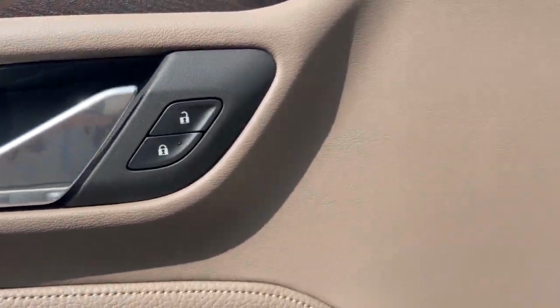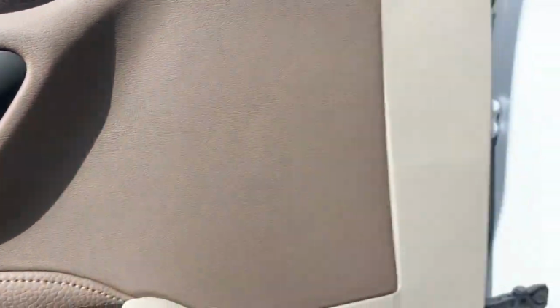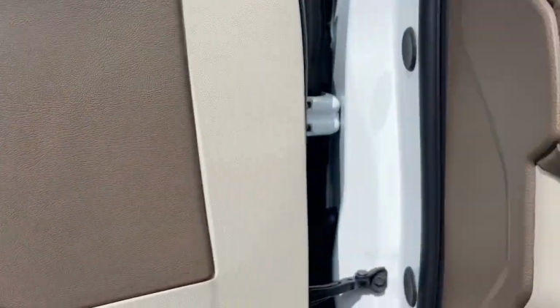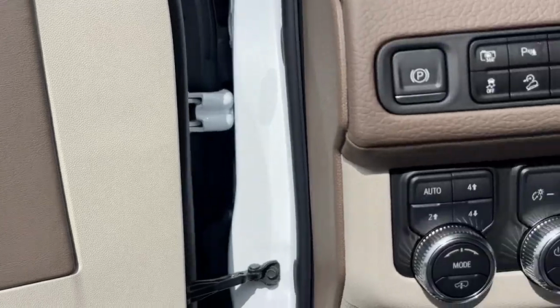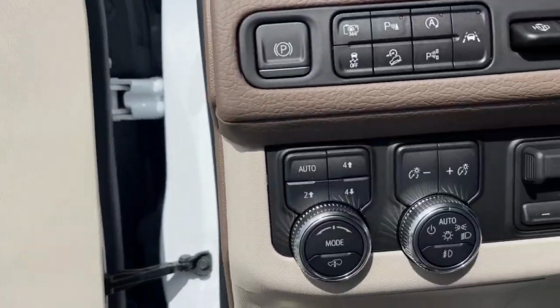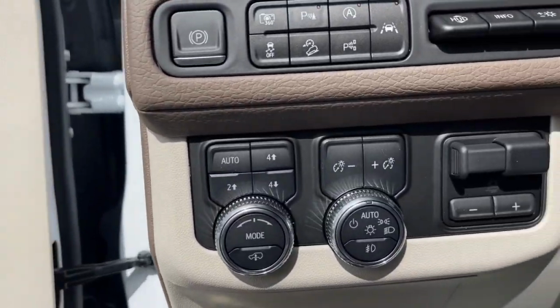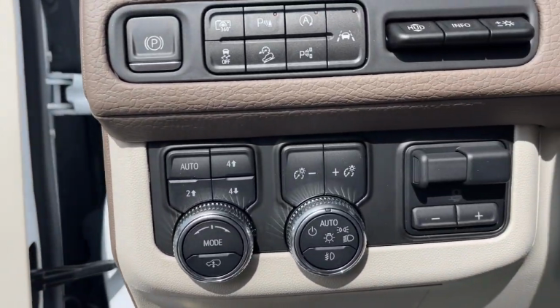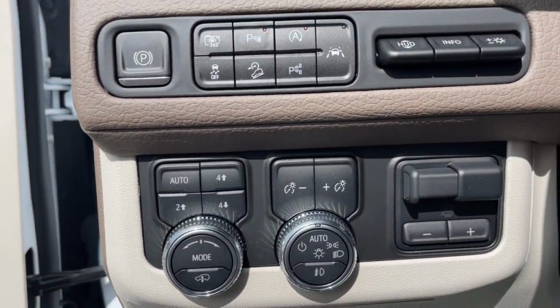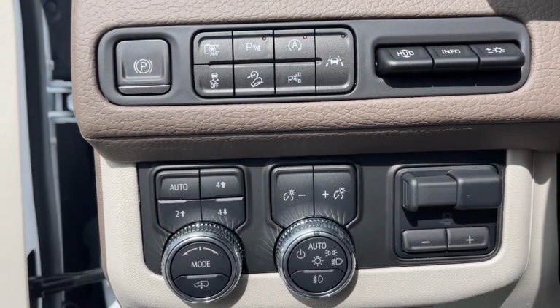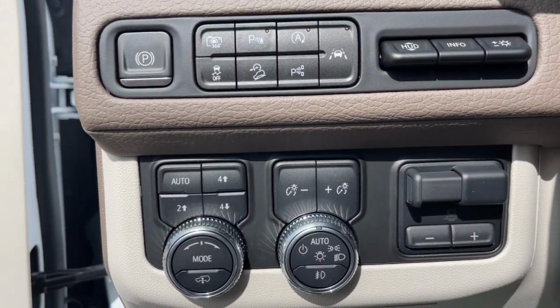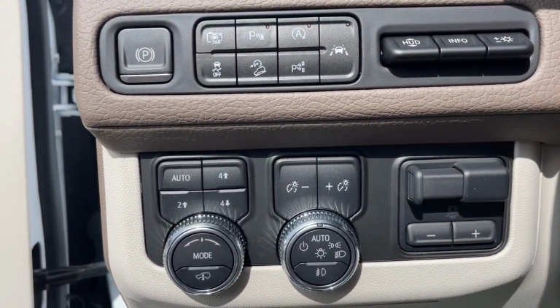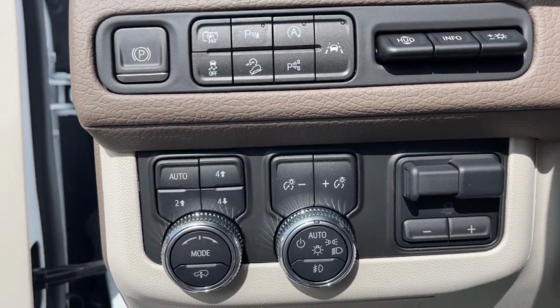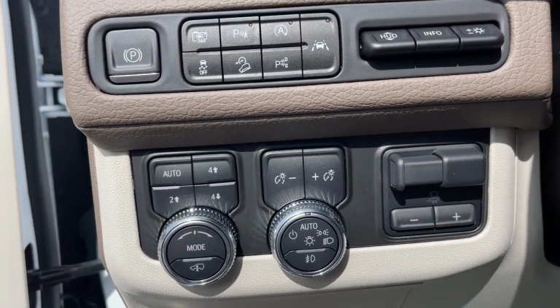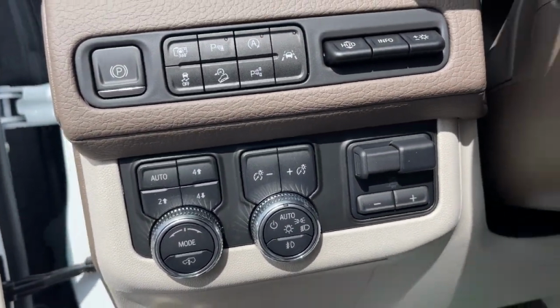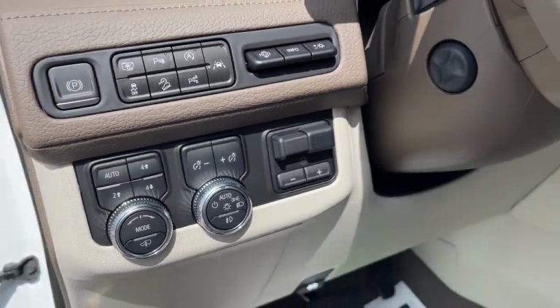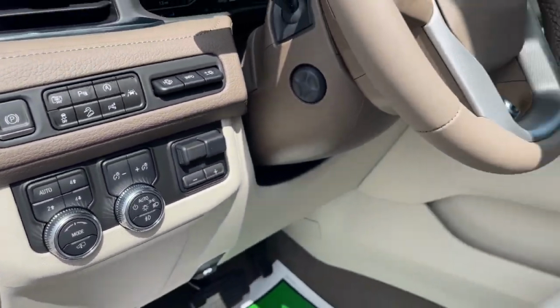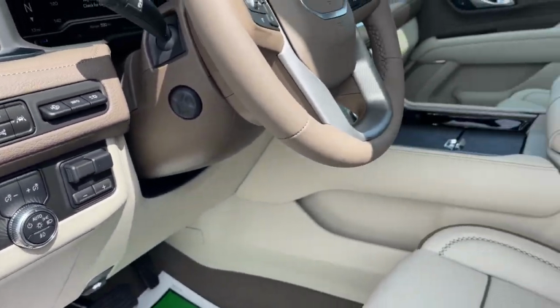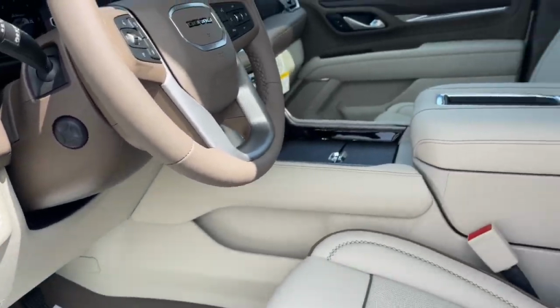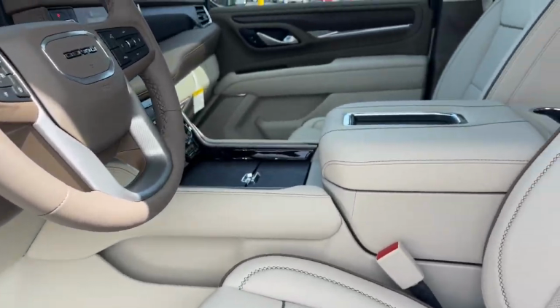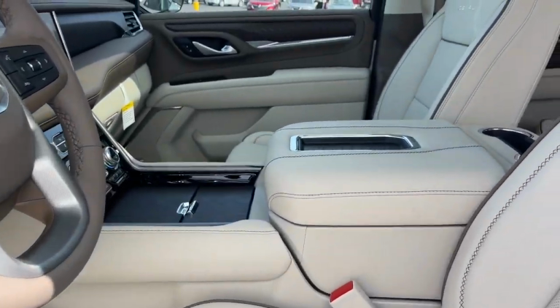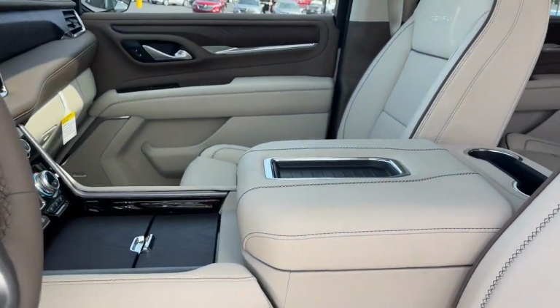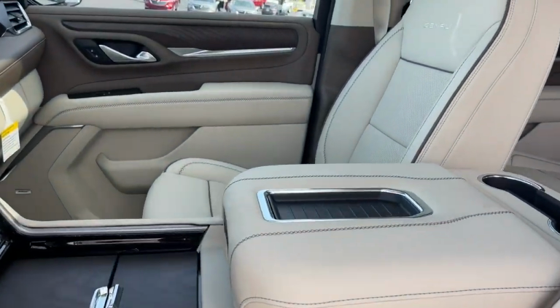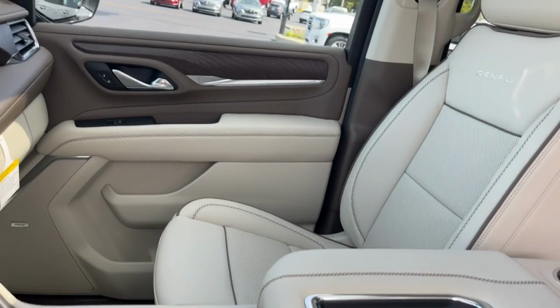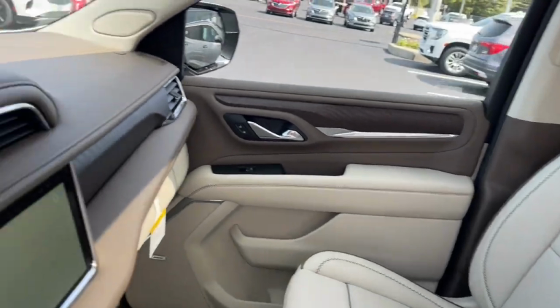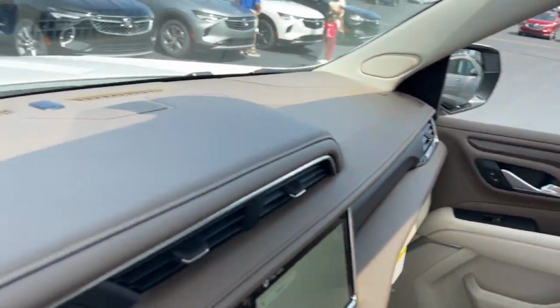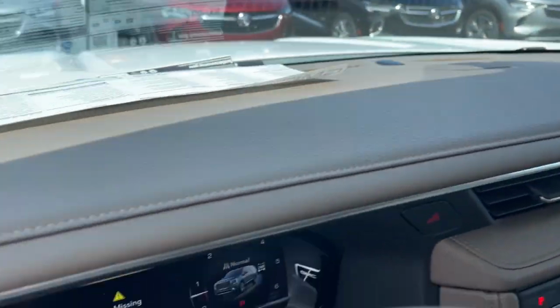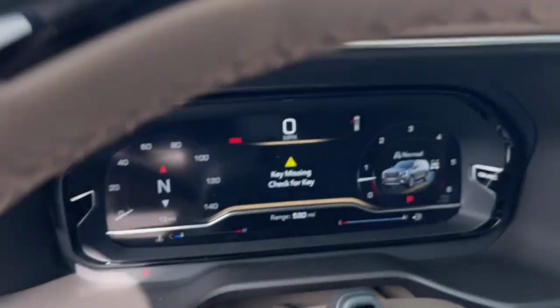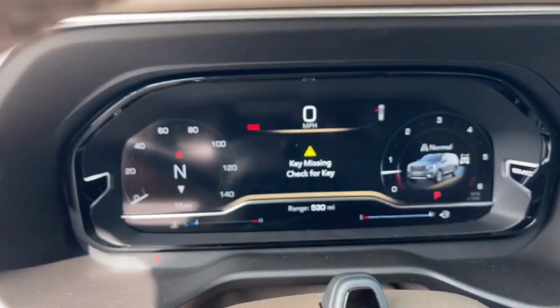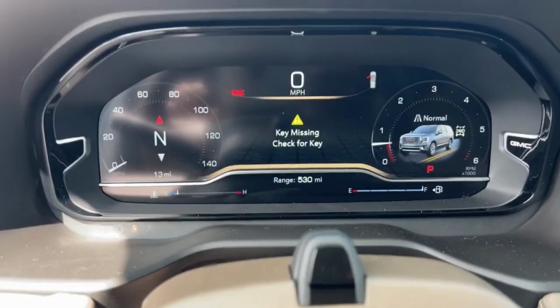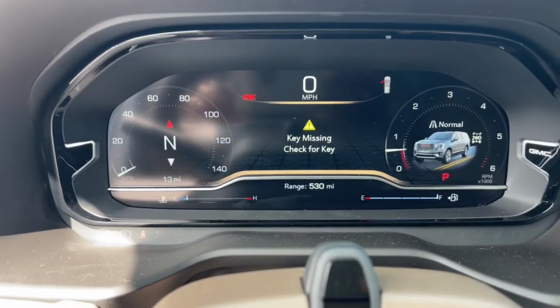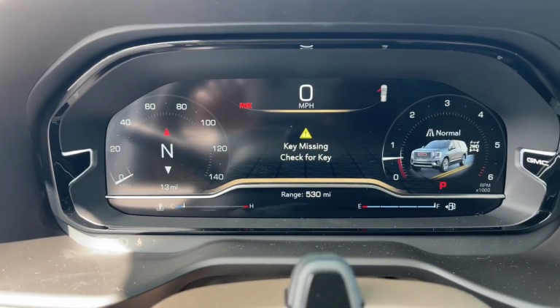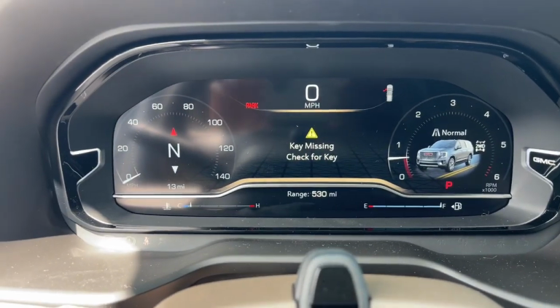Make road trip memories in this luxurious and capable Yukon. Come in for a fun and easy test drive. Our team will make it the best part of your day.